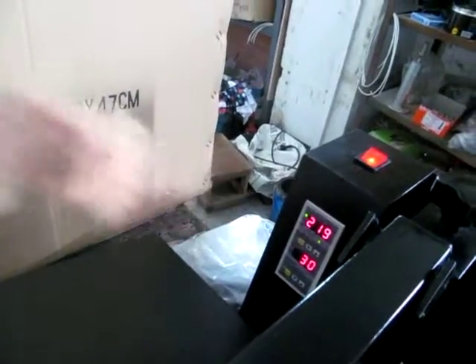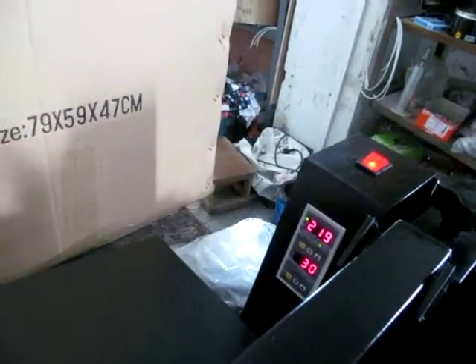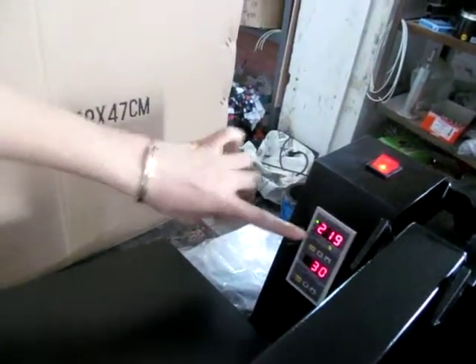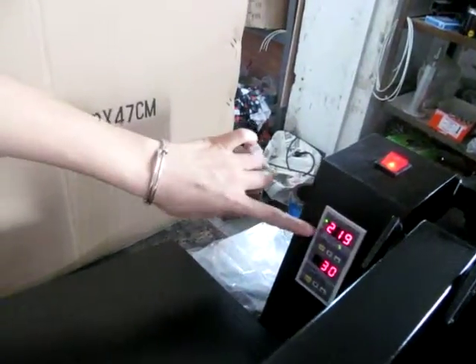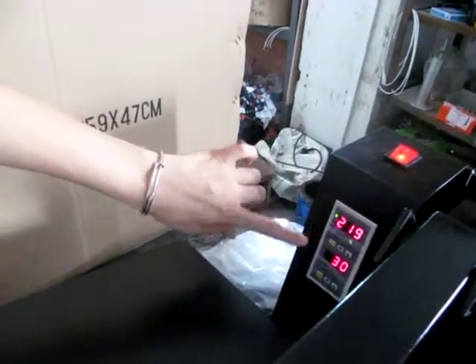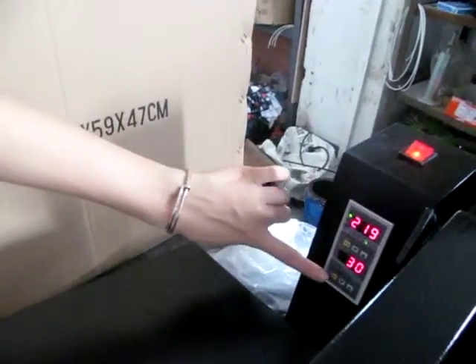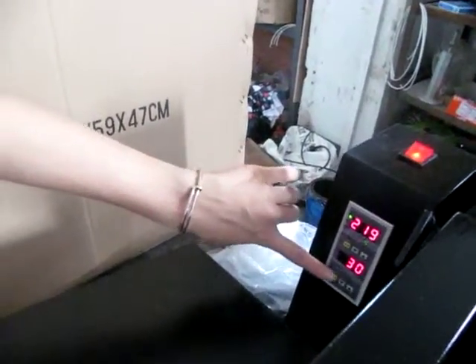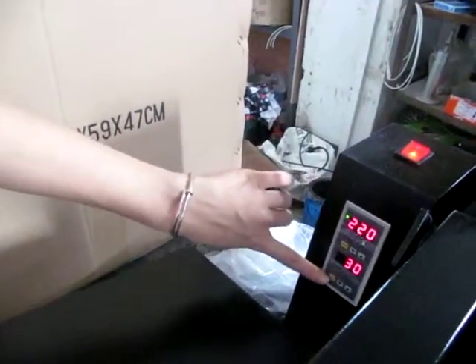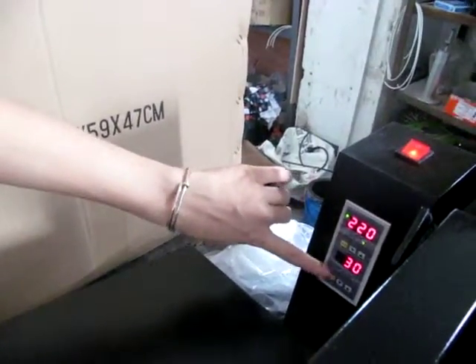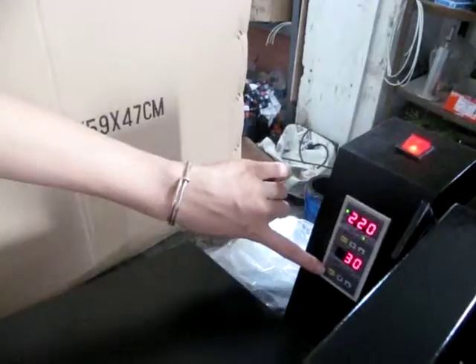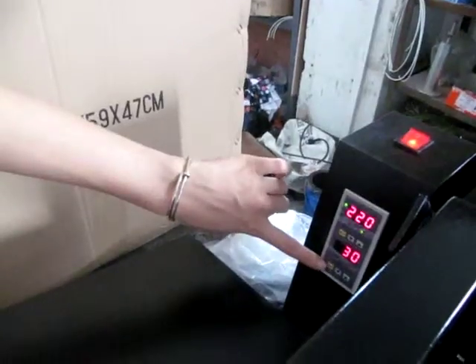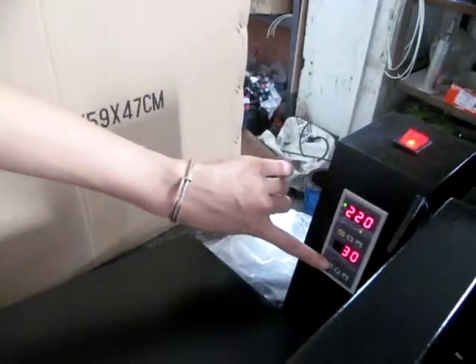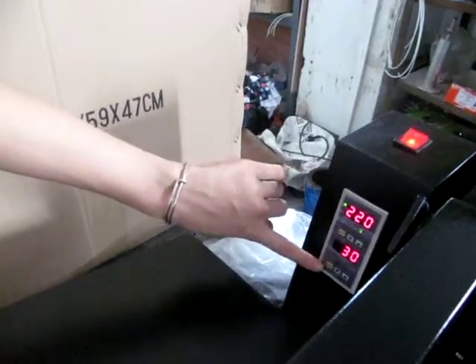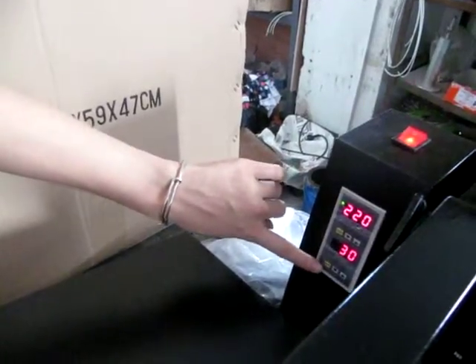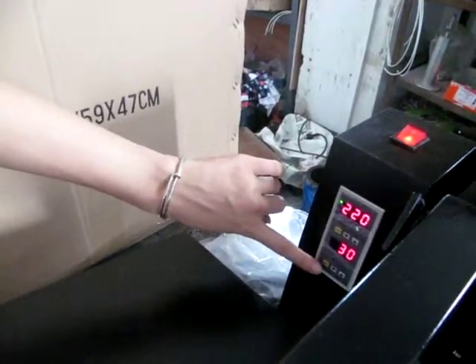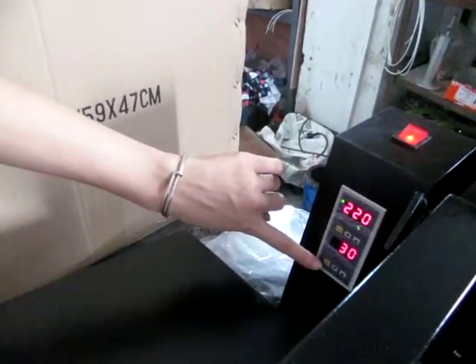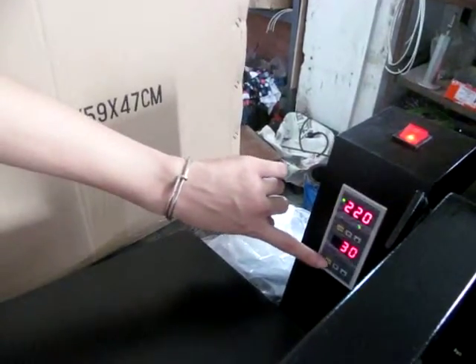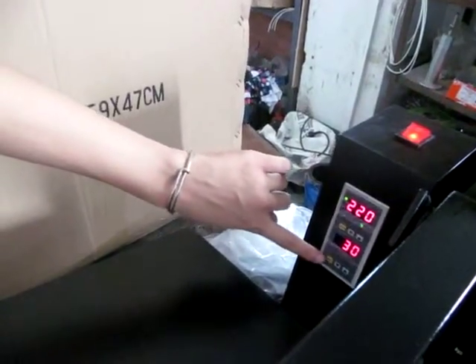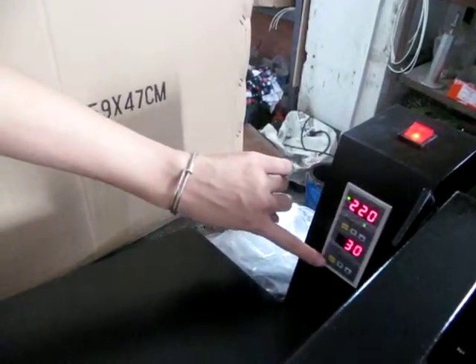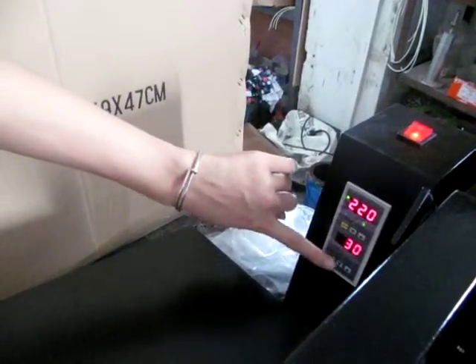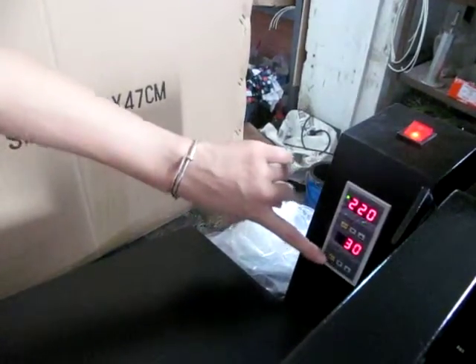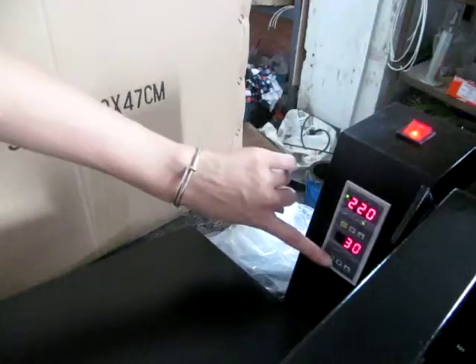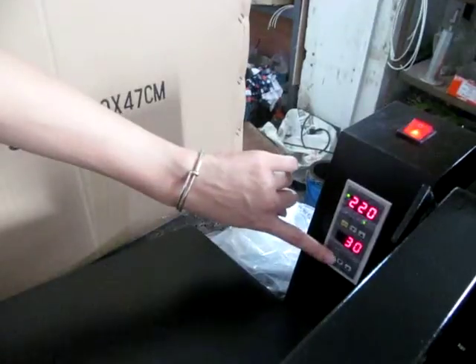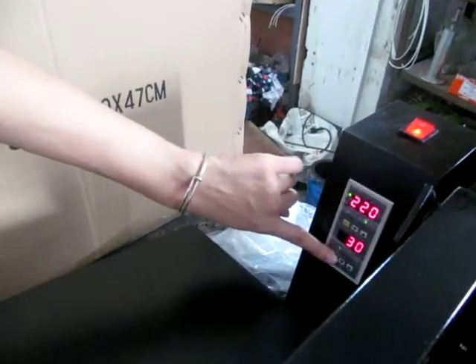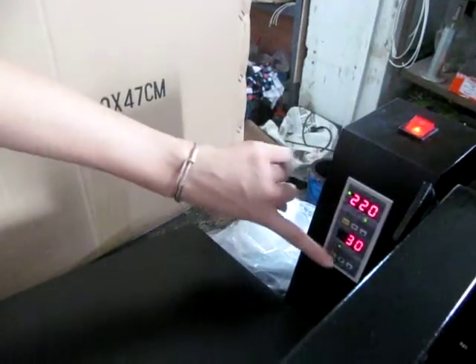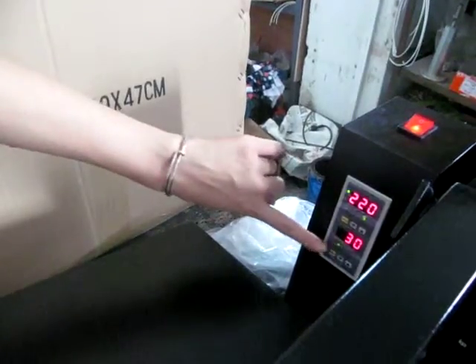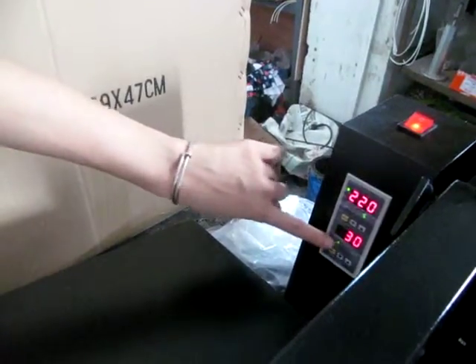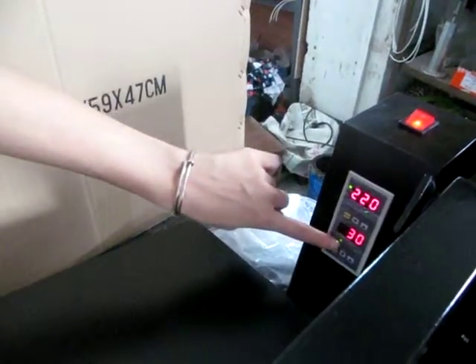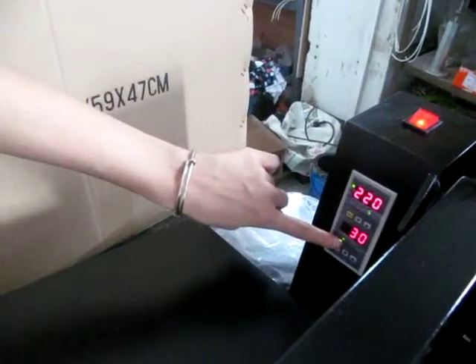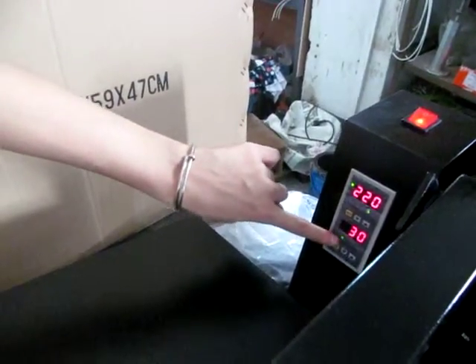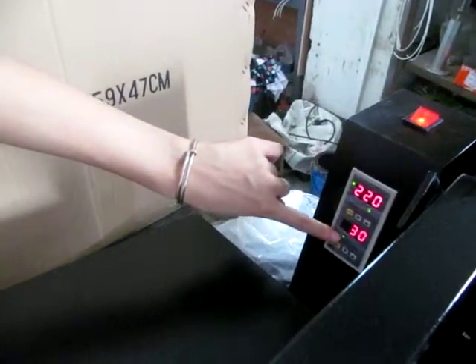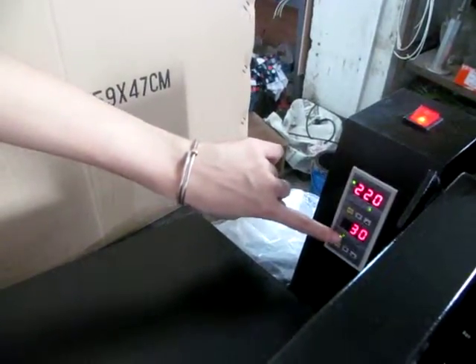Now the machine begins to heat up, and the second row is the time setting. First, we press the SCT button once and we enter the setting mode. This light lights up.